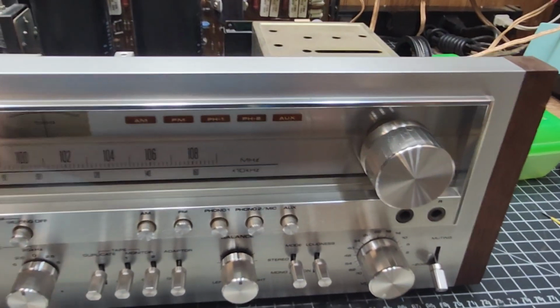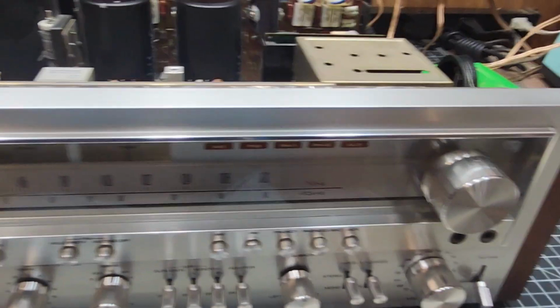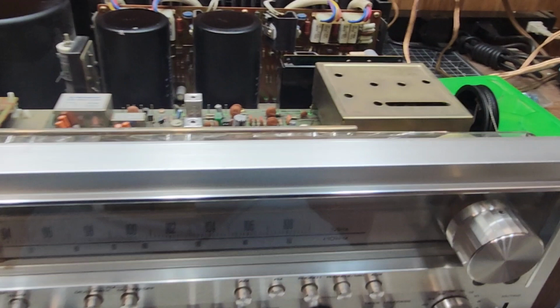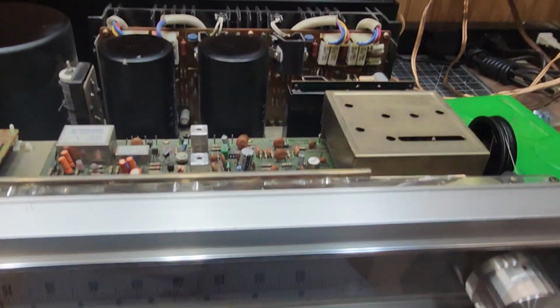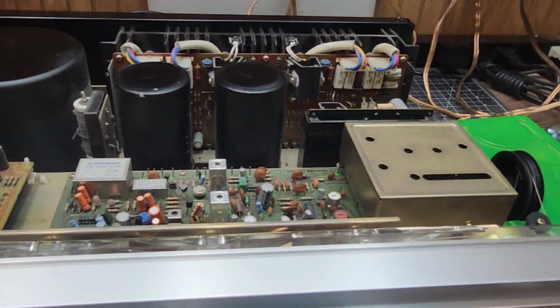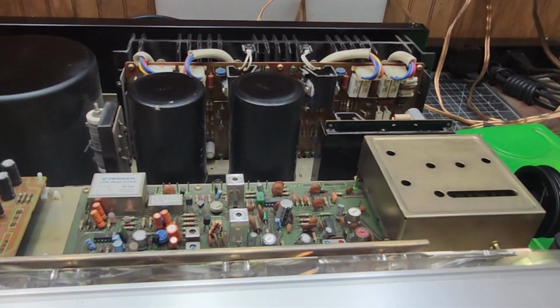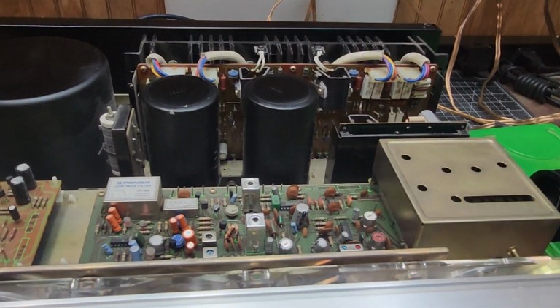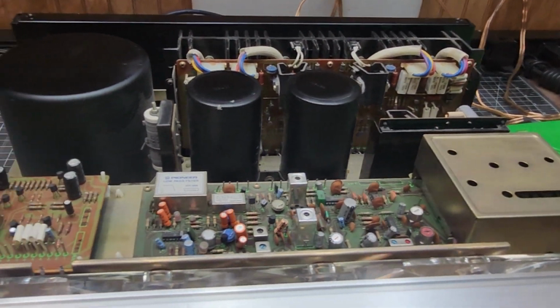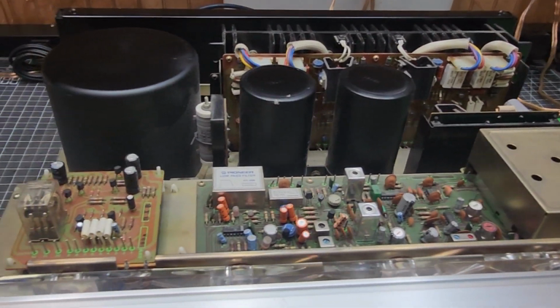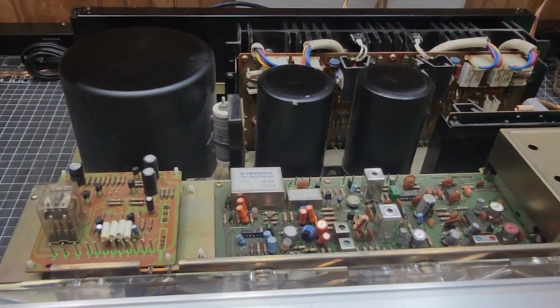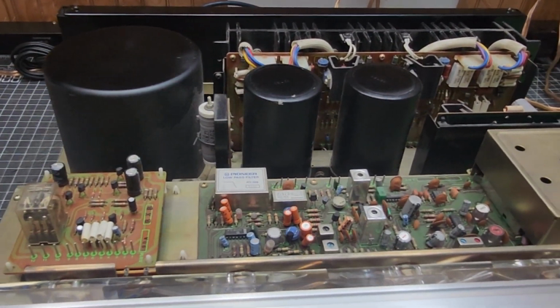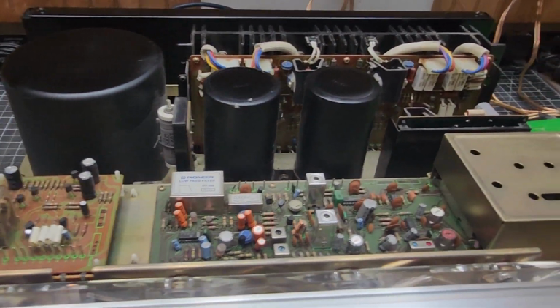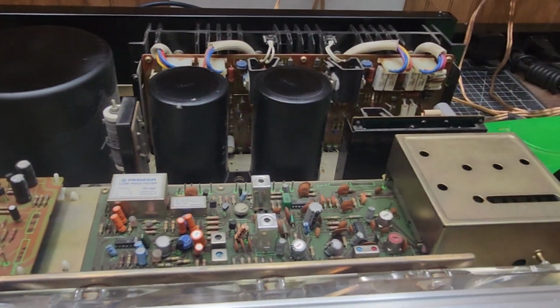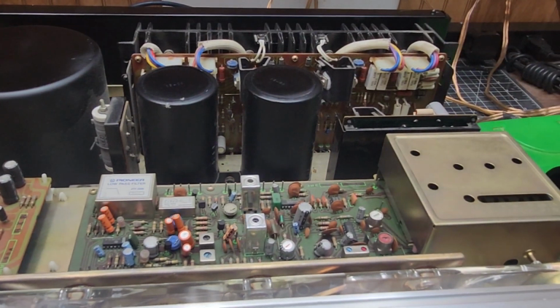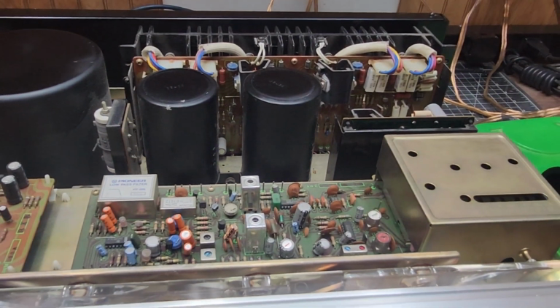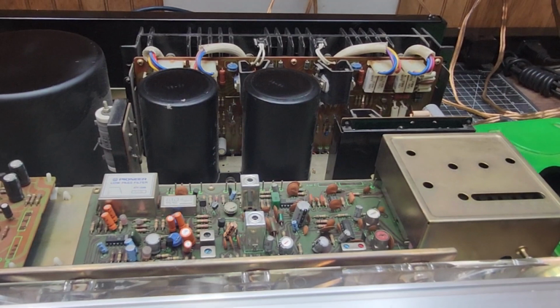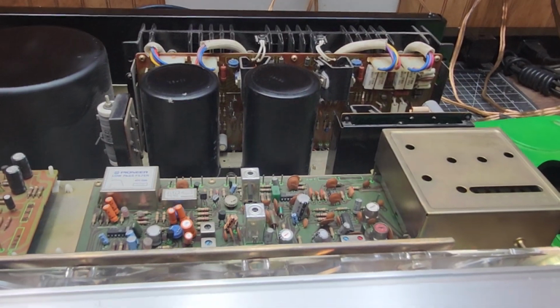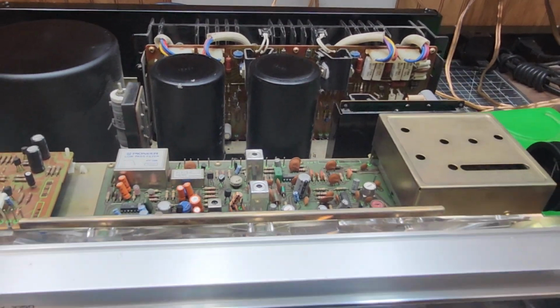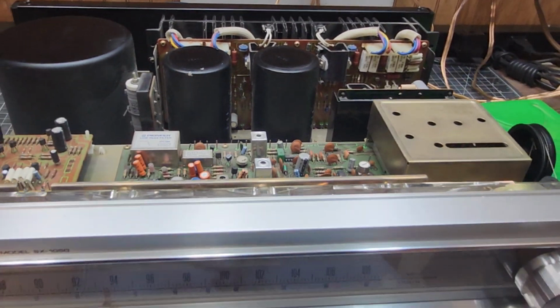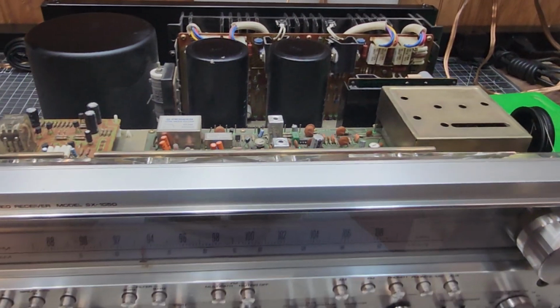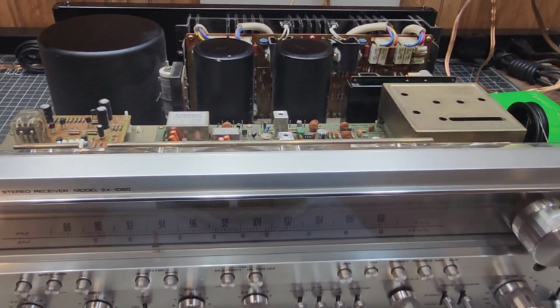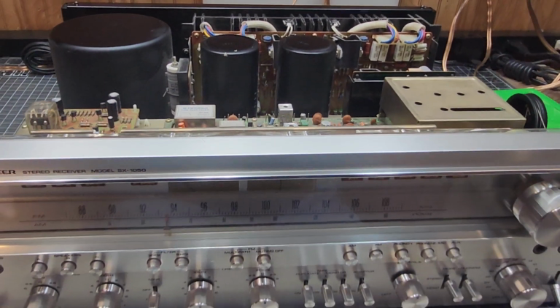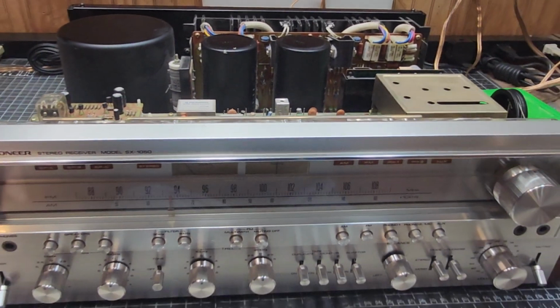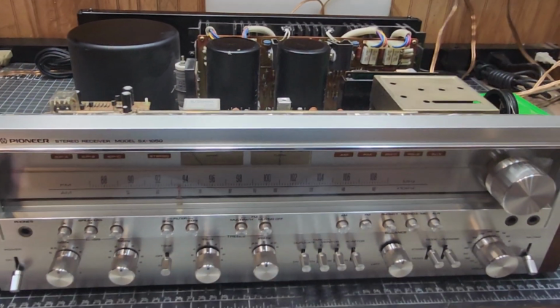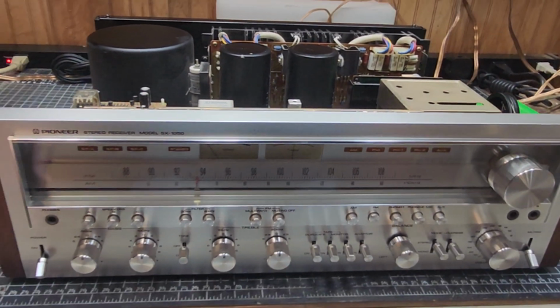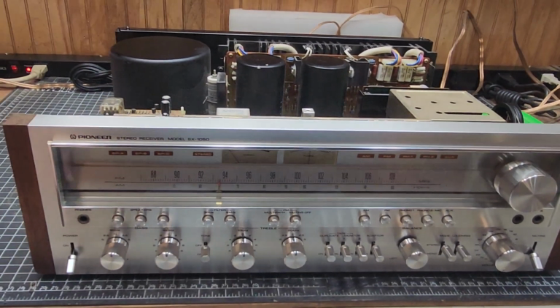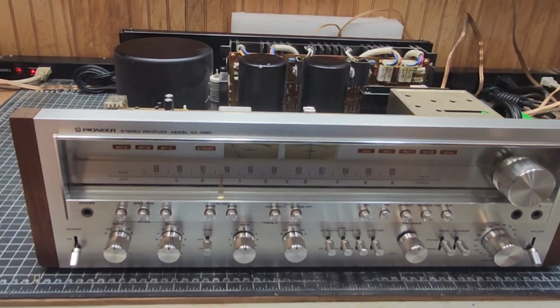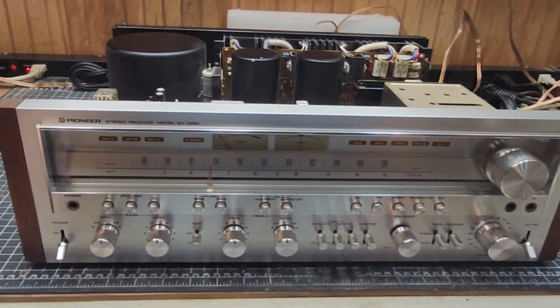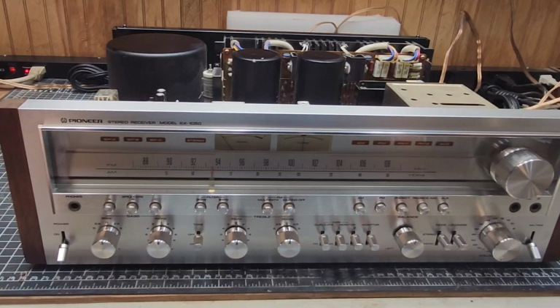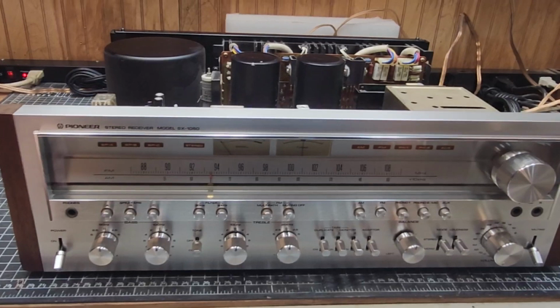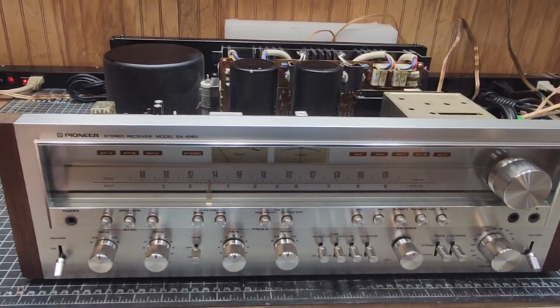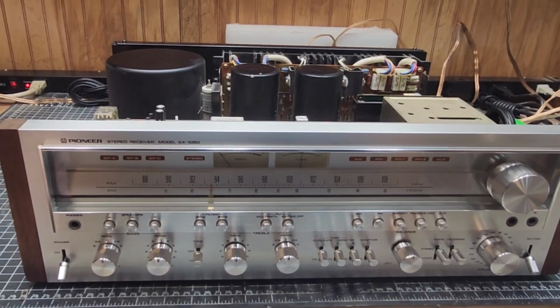Next time y'all see this, it will be hooked up in my main system. I am going to hook this up since it can push the BMWs — I figured we'd have a little fun today and hook them in. So hey, I appreciate y'all watching and I'll see you back shortly.